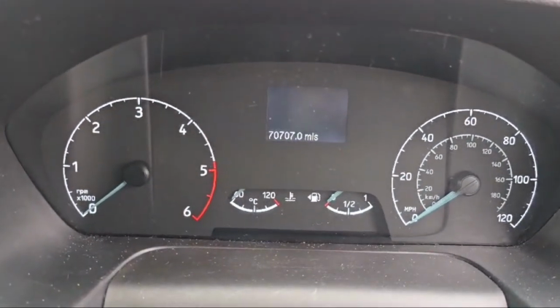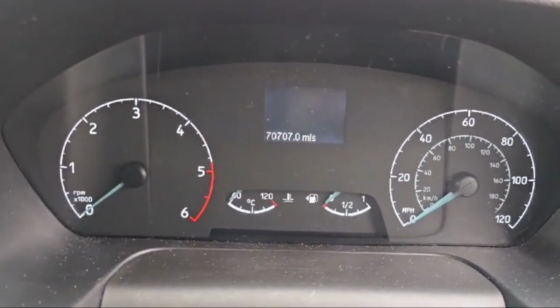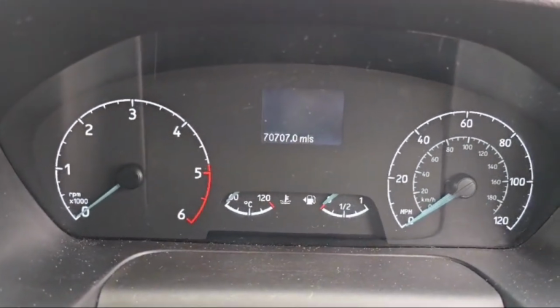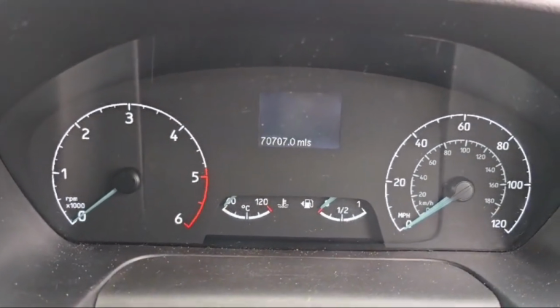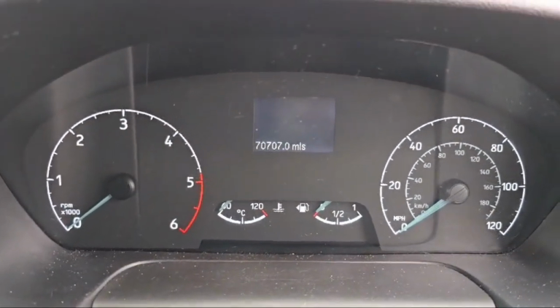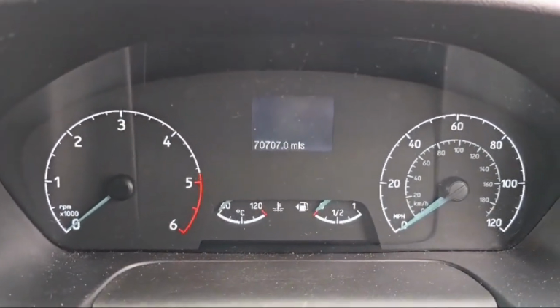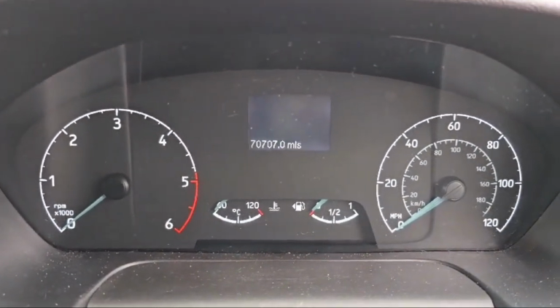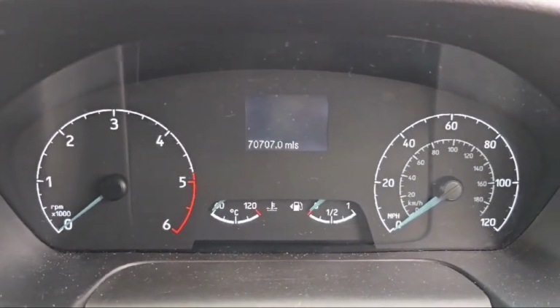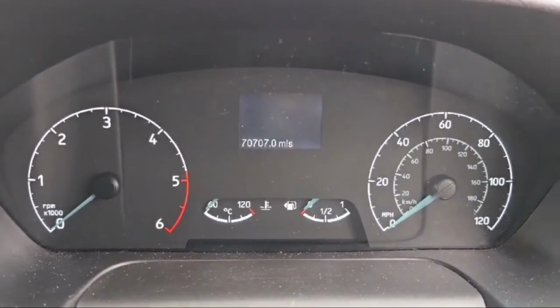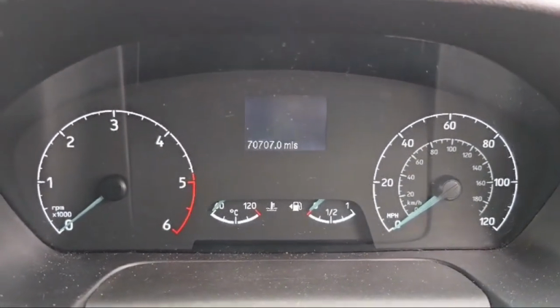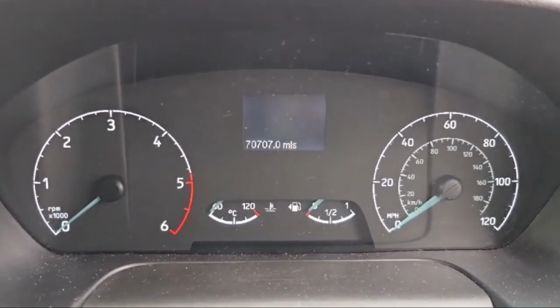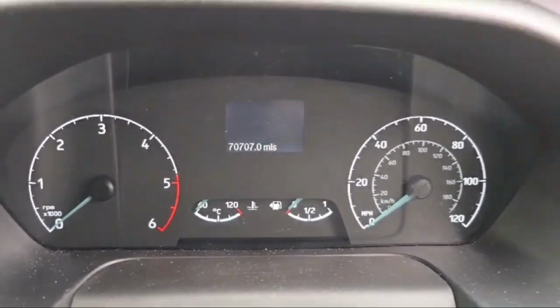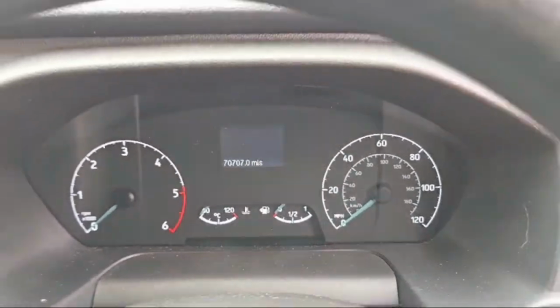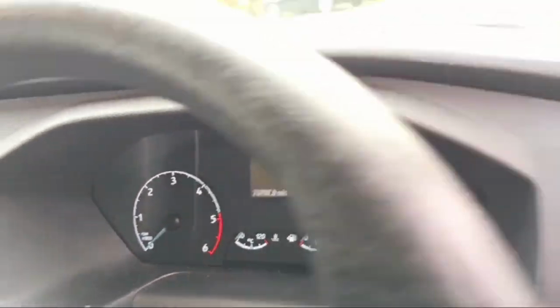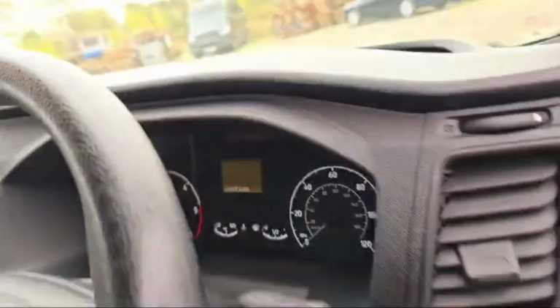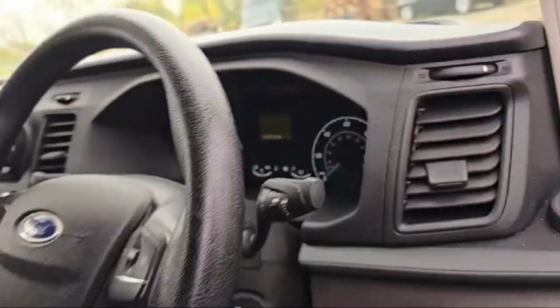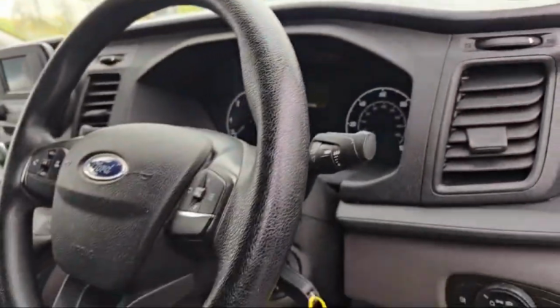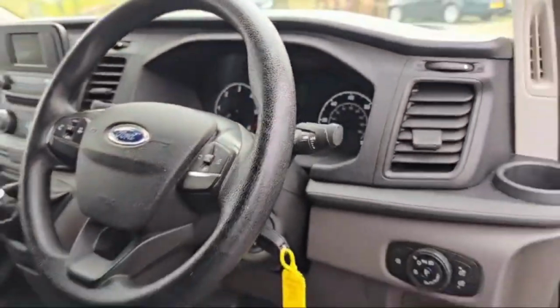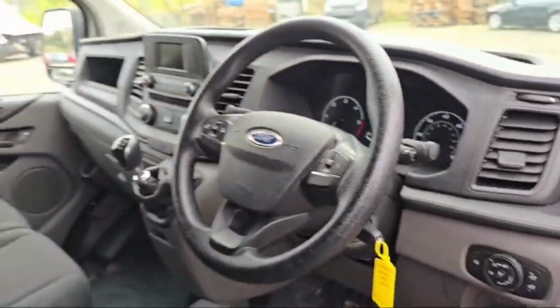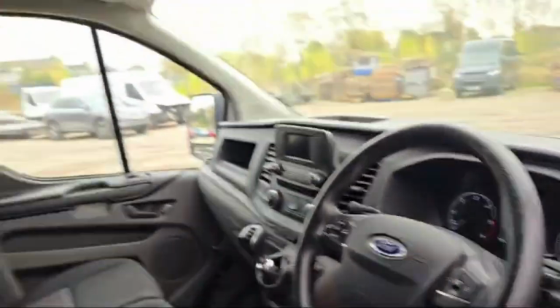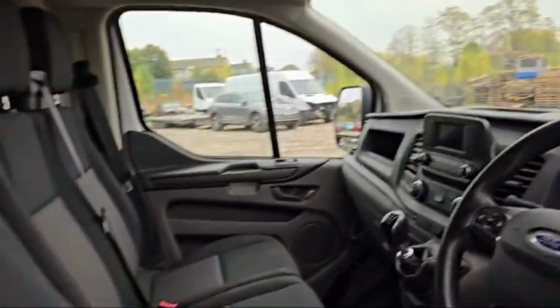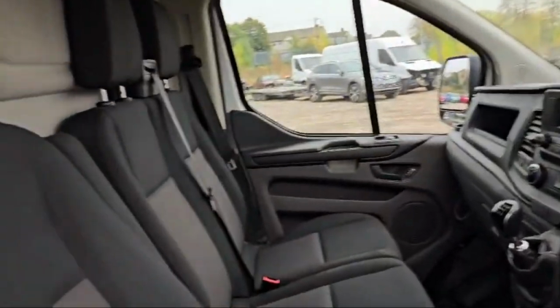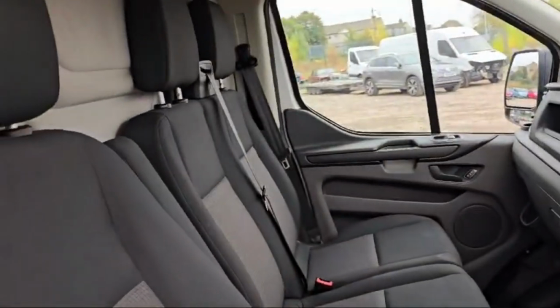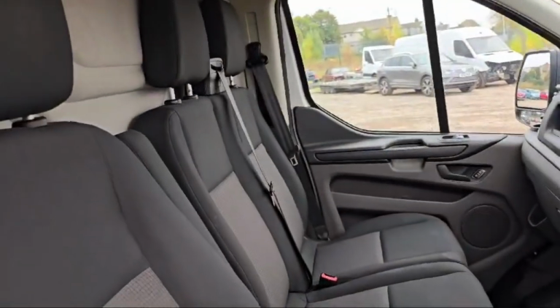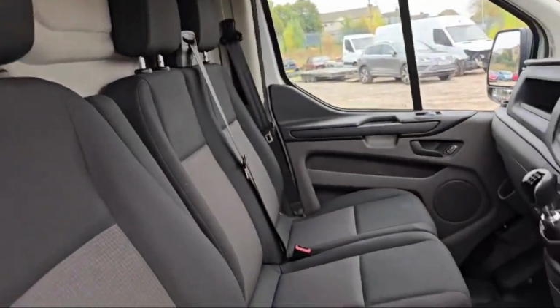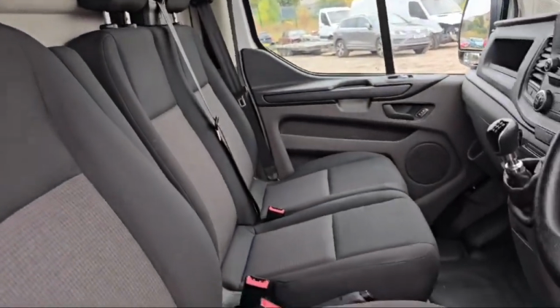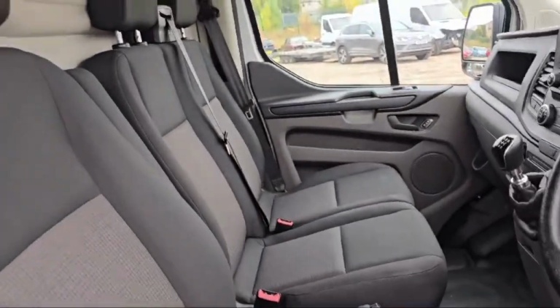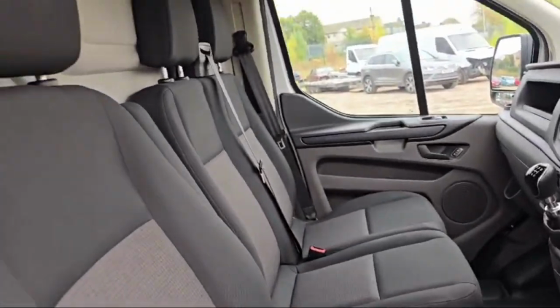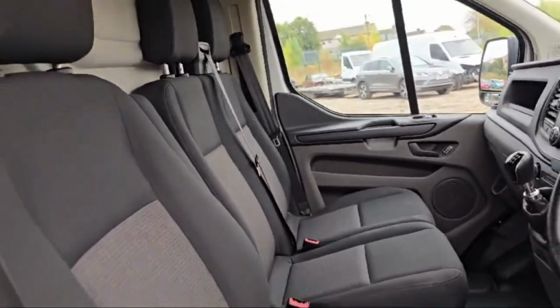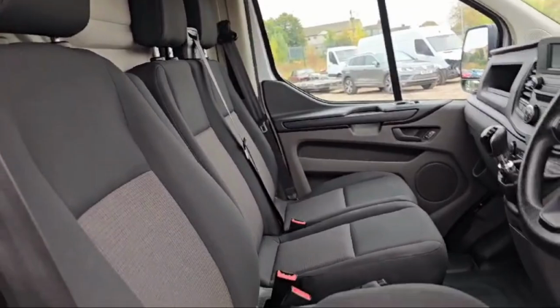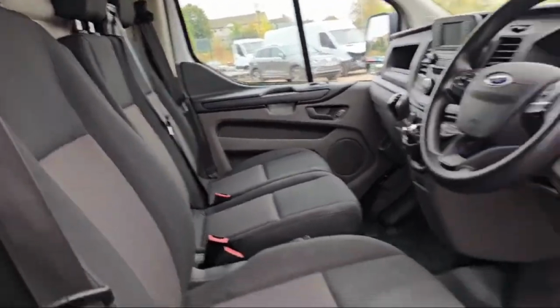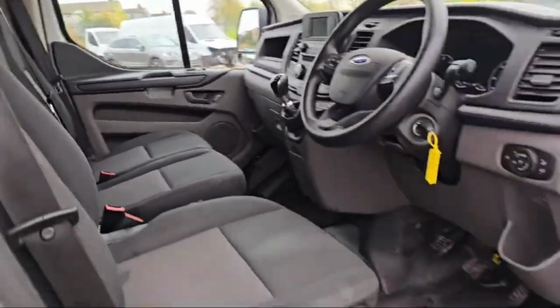There are 70,707 miles on the clock — quite lucky numbers! The seats in this Transit Custom are looking beautiful as well.